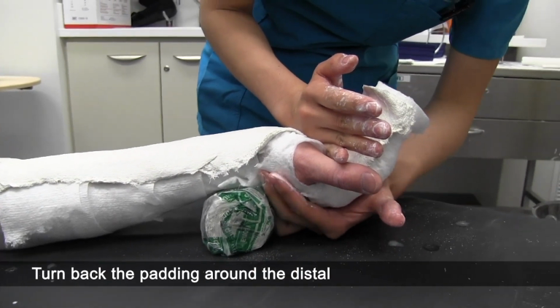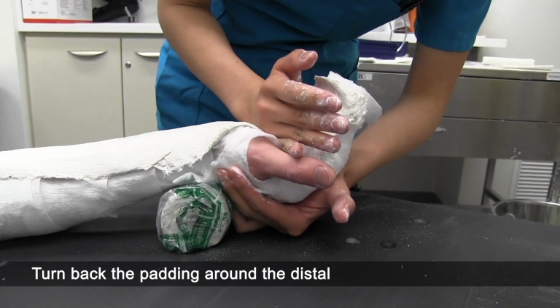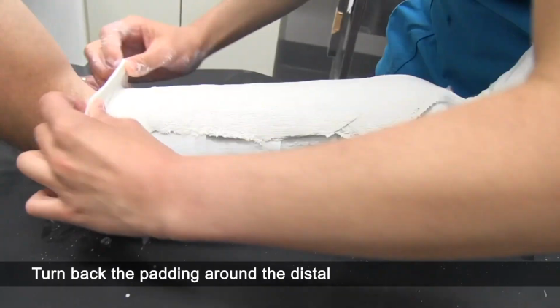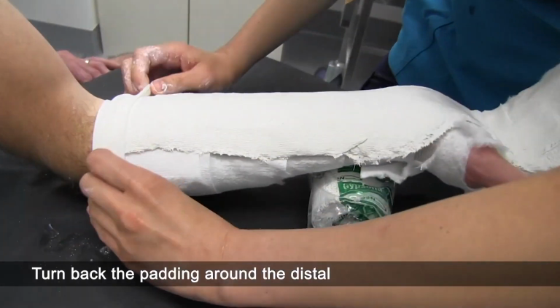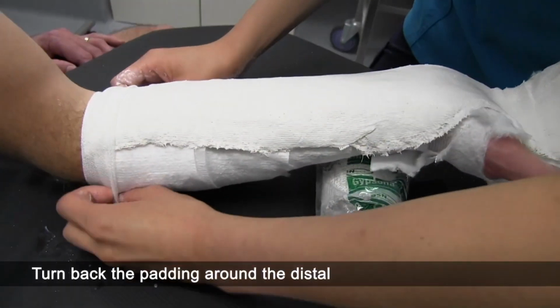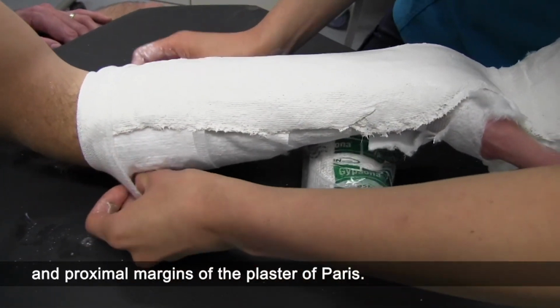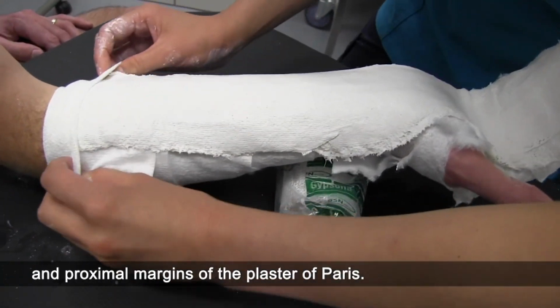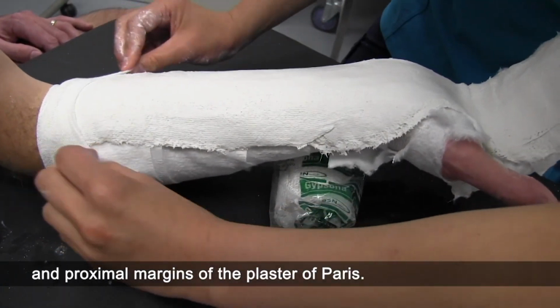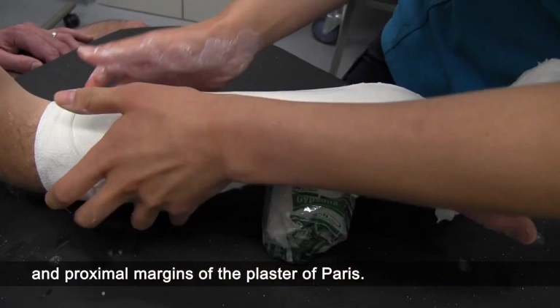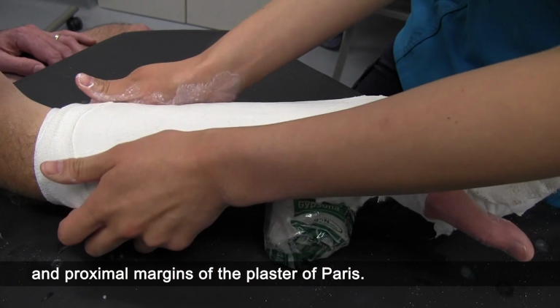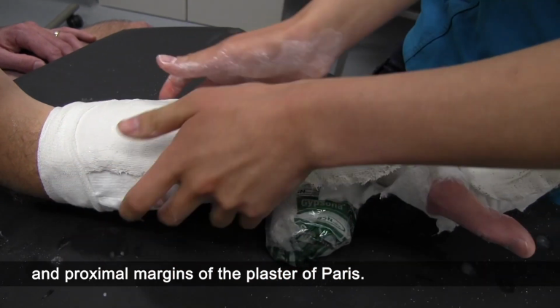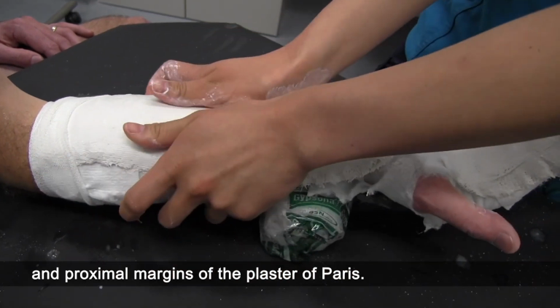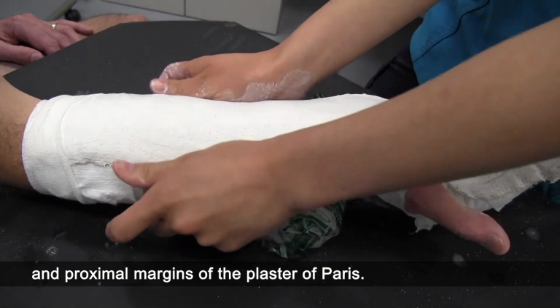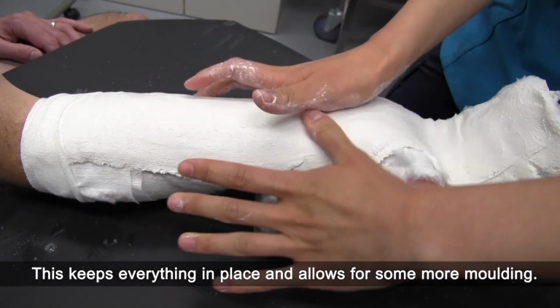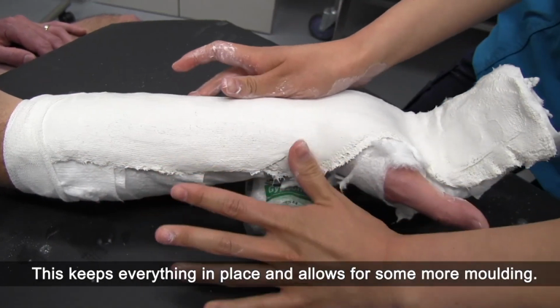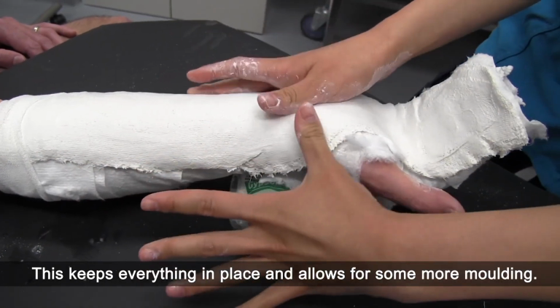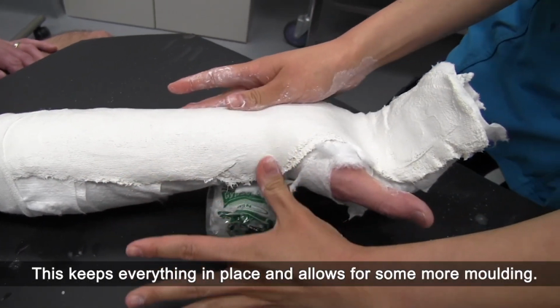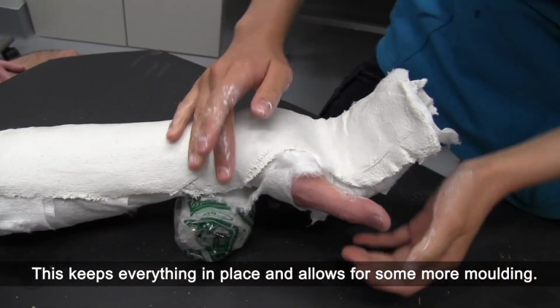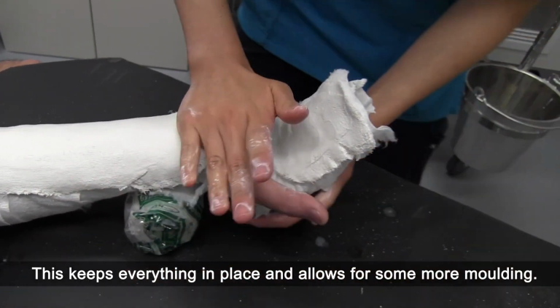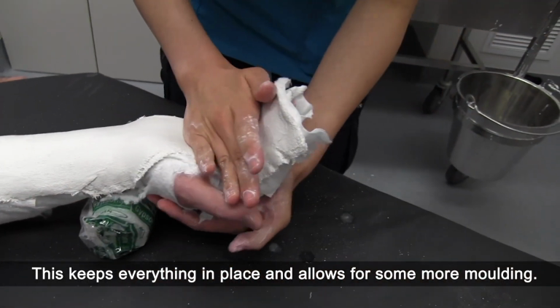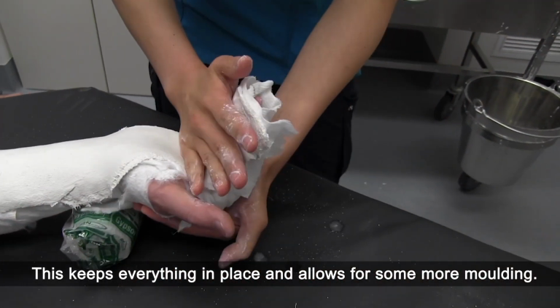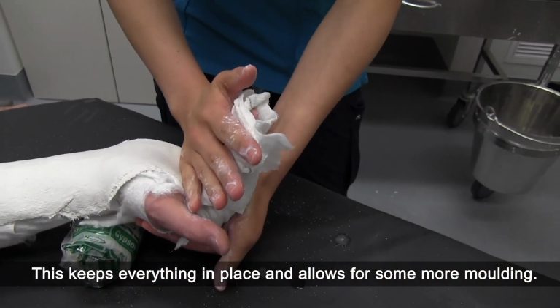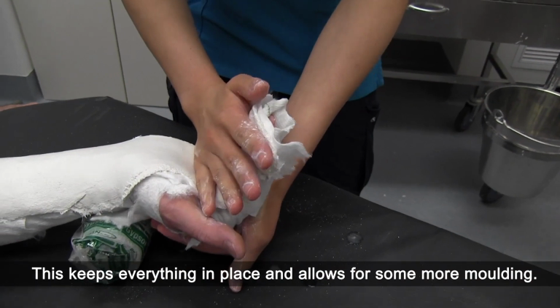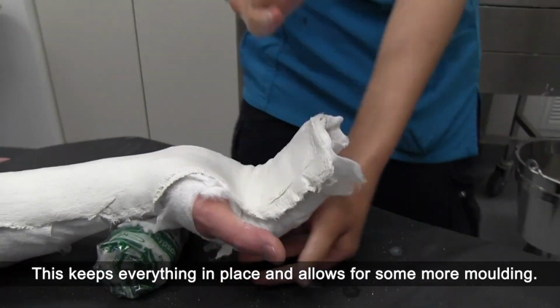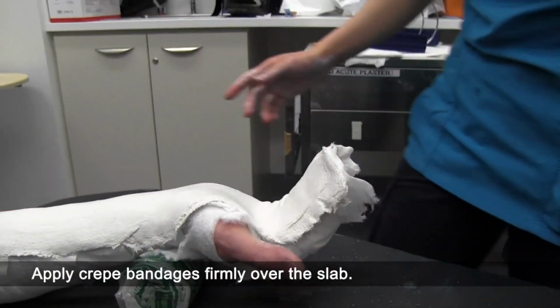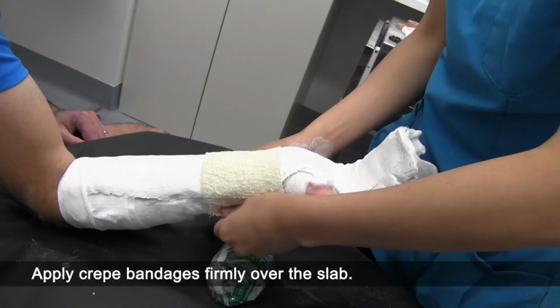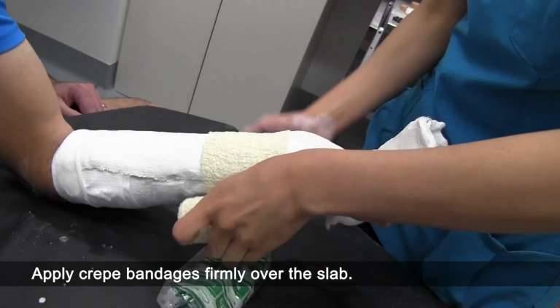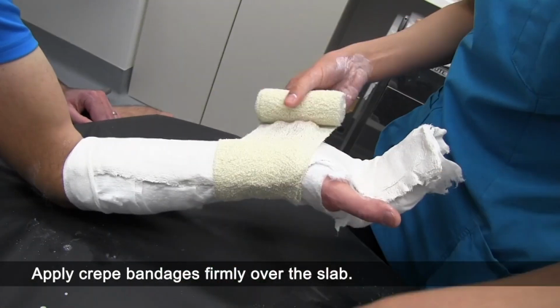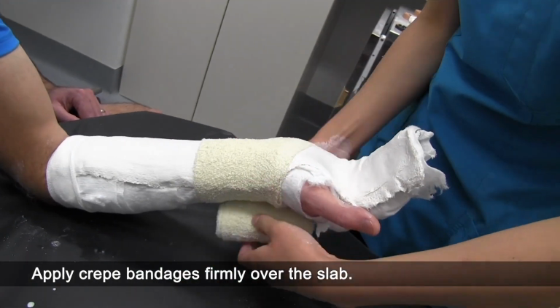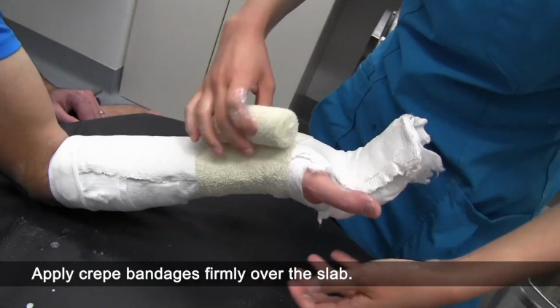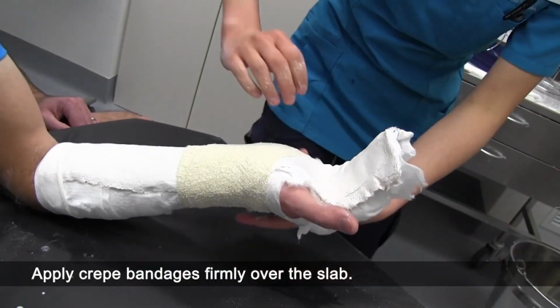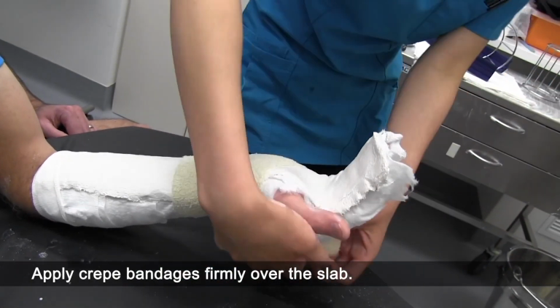Turn back the padding around the distal and proximal margins of the plaster of Paris. This keeps everything in place and allows for some more moulding. Apply crepe bandages firmly over the slab.